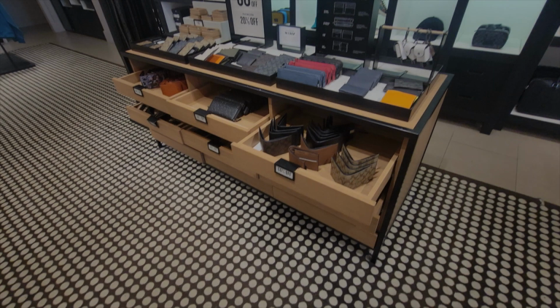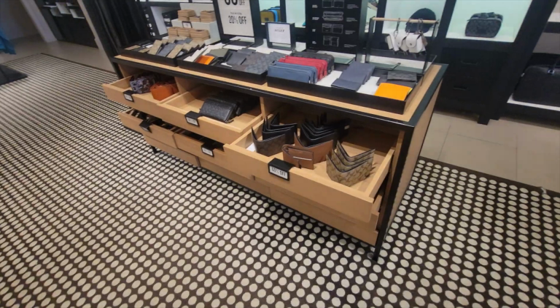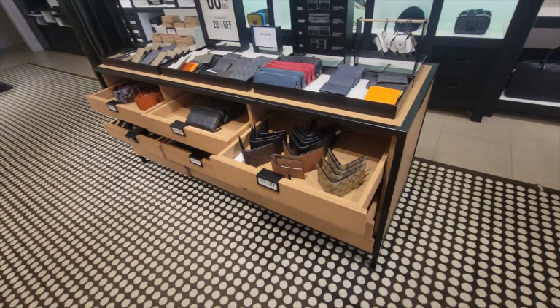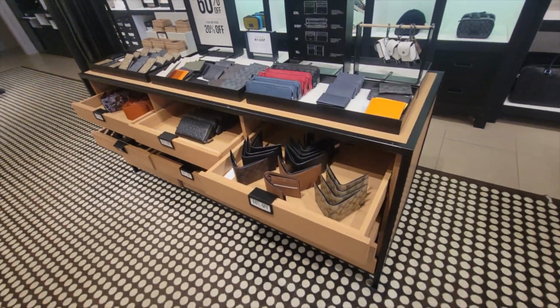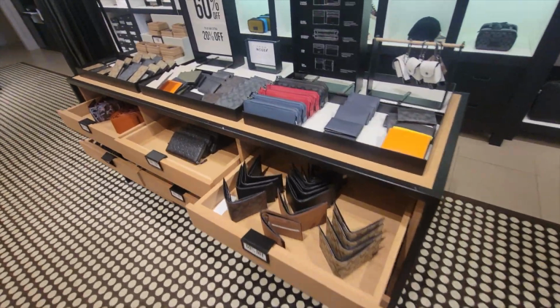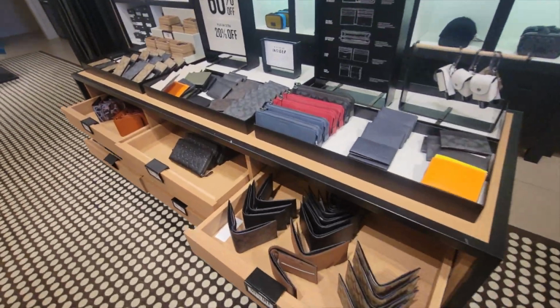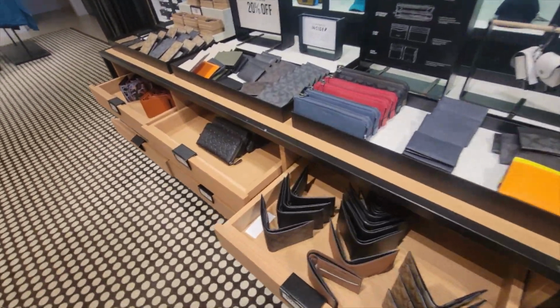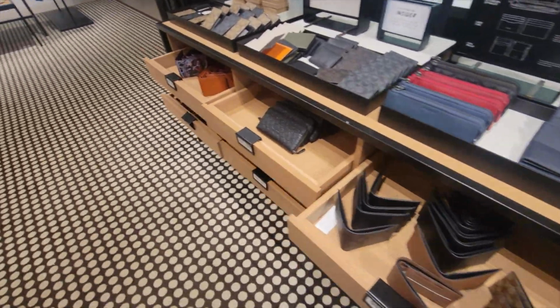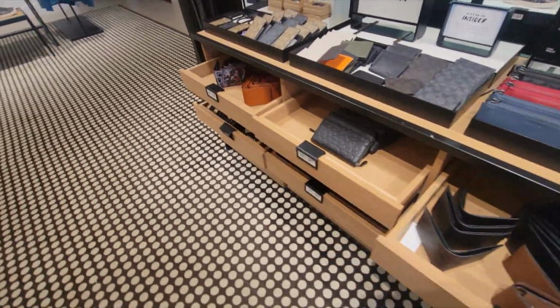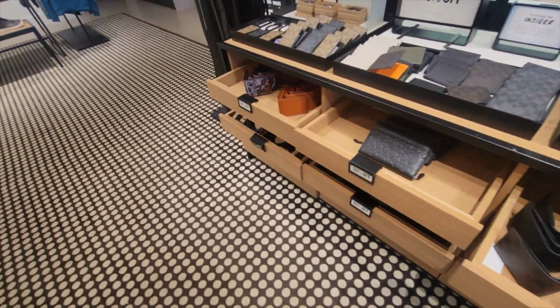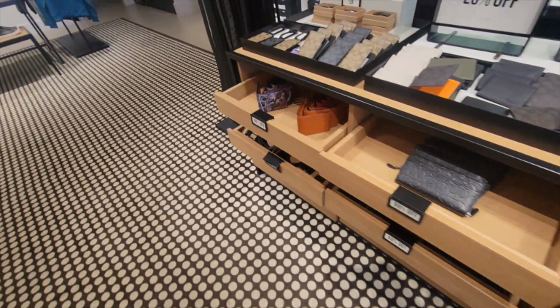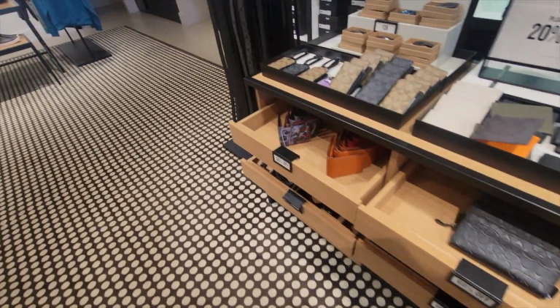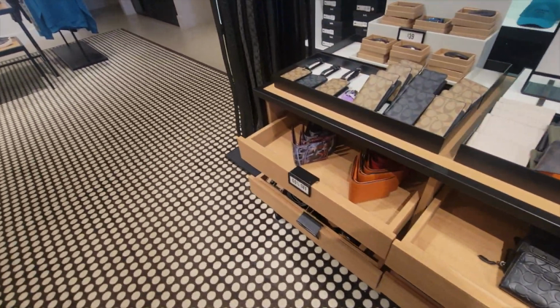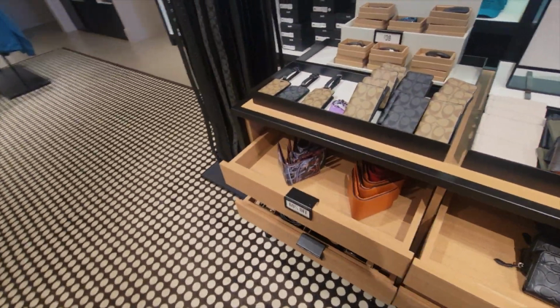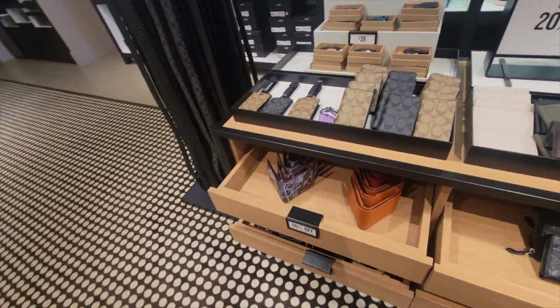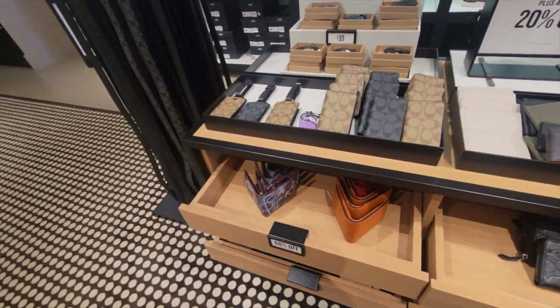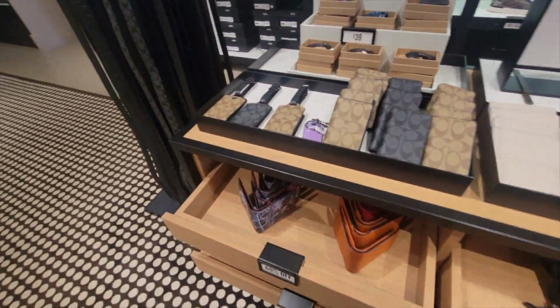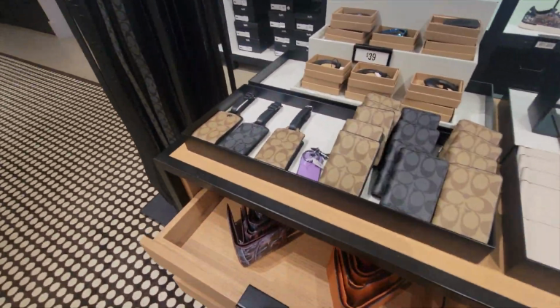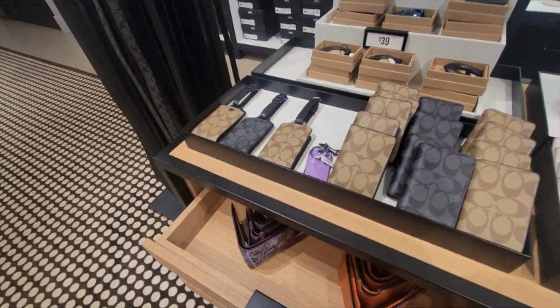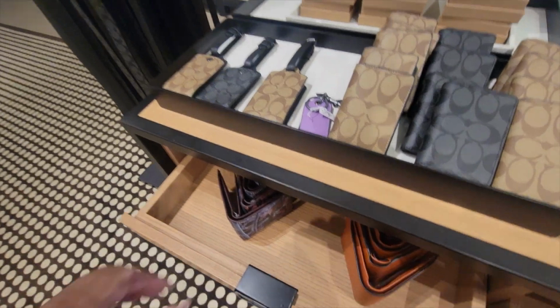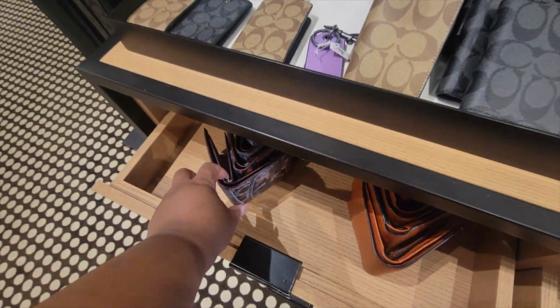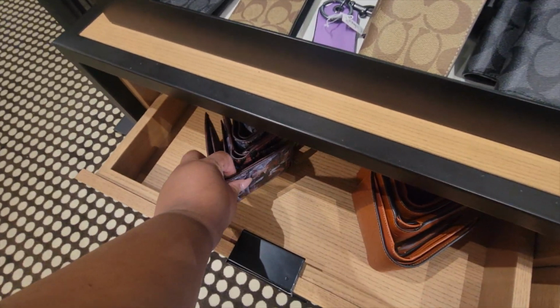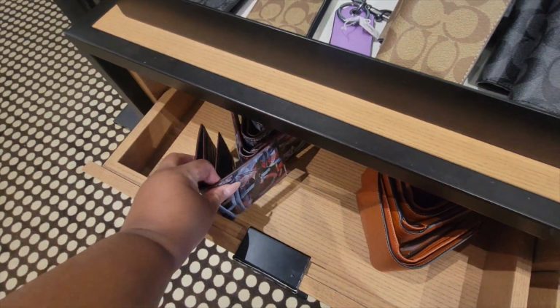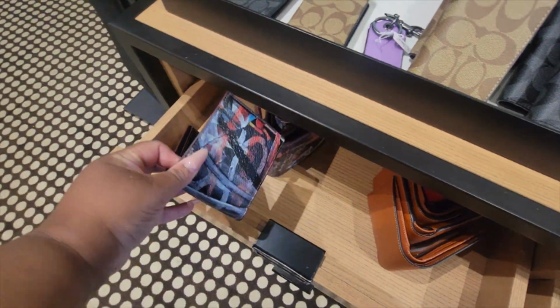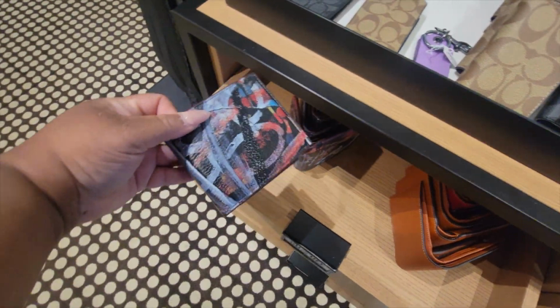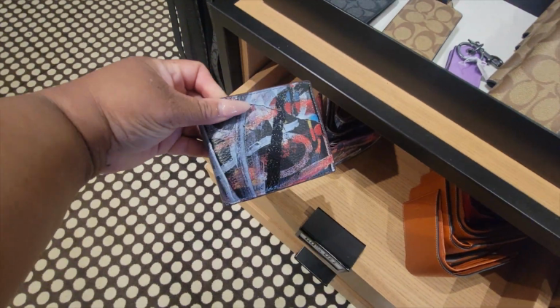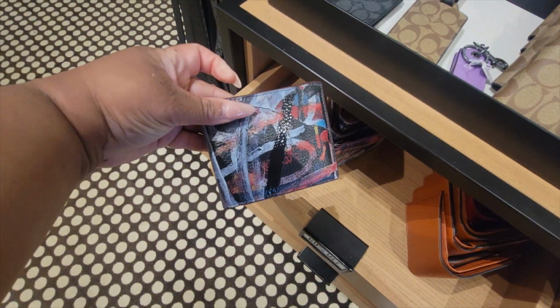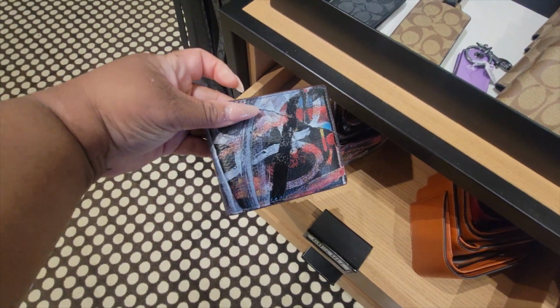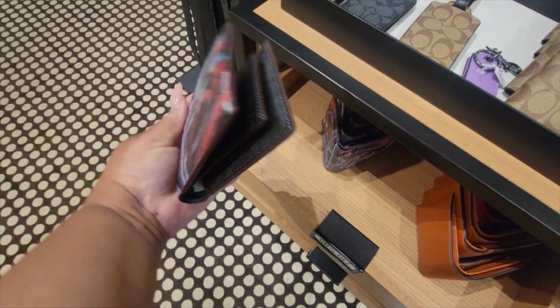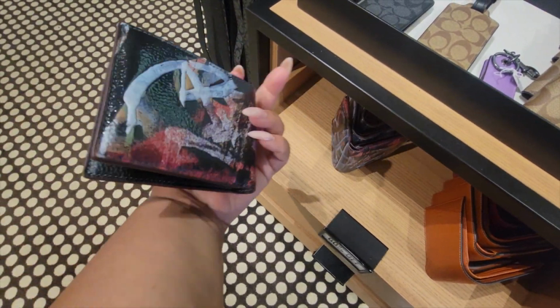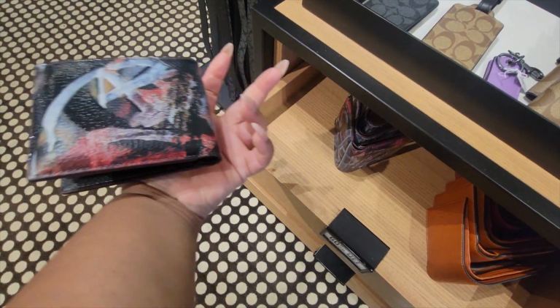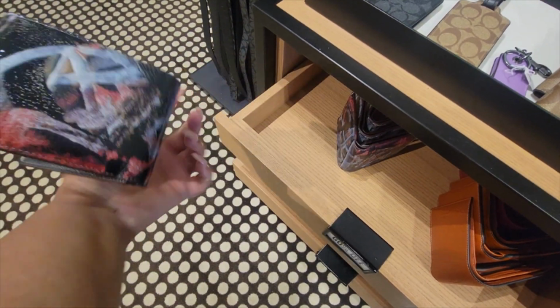Hey y'all, welcome back to my channel — Angela here. I'm back at the outlet! I got a few more new pieces in for the men's section, so we're over here in the men's.